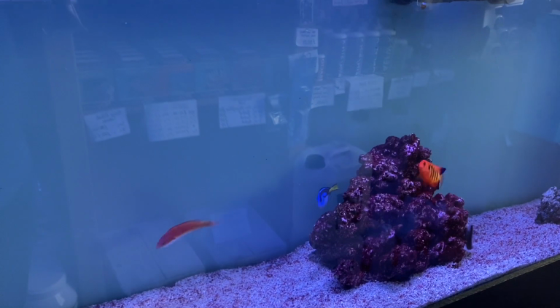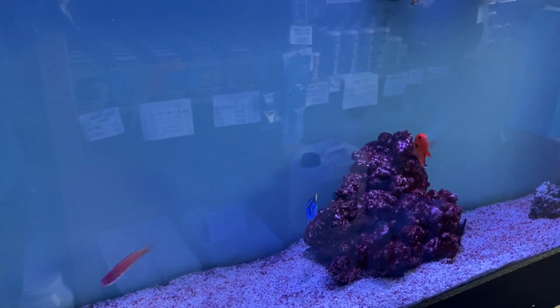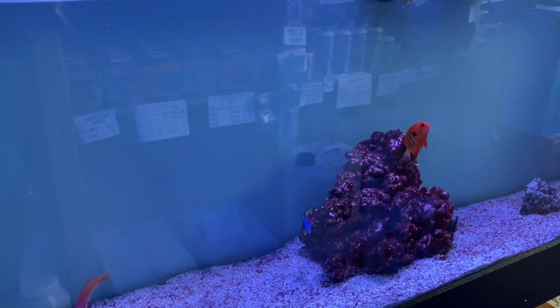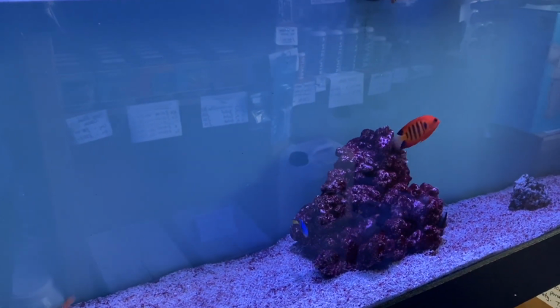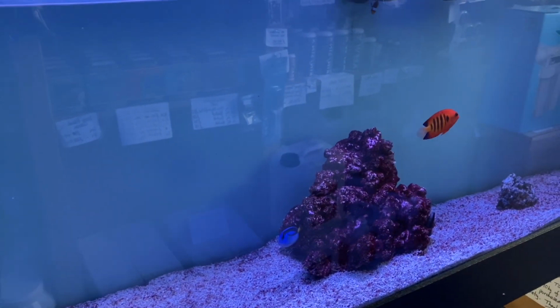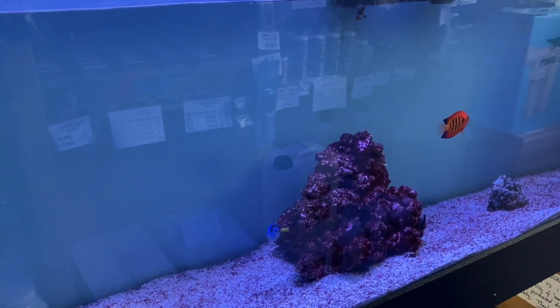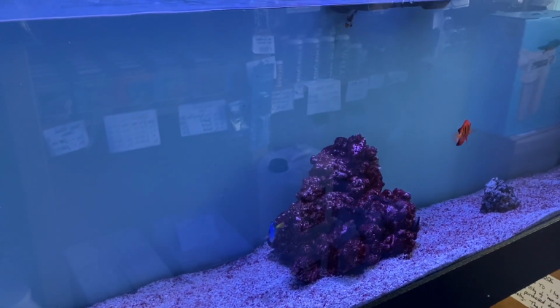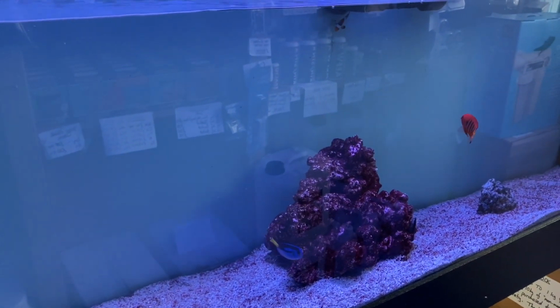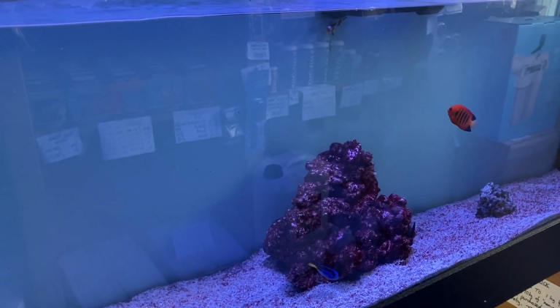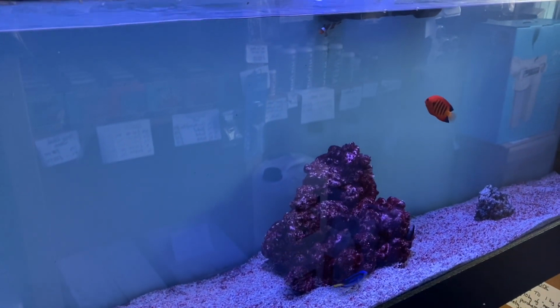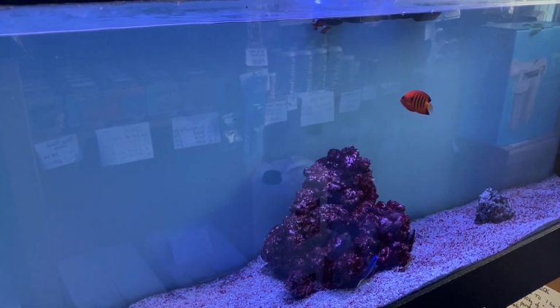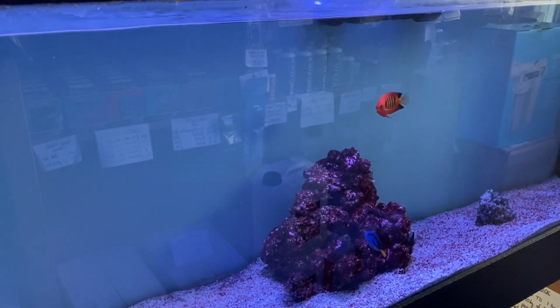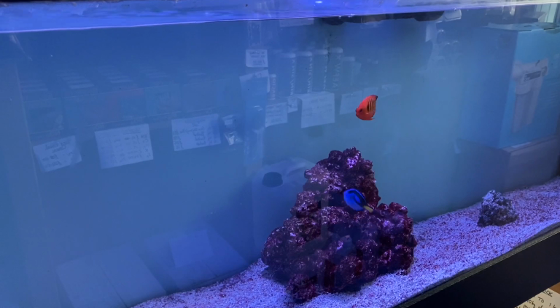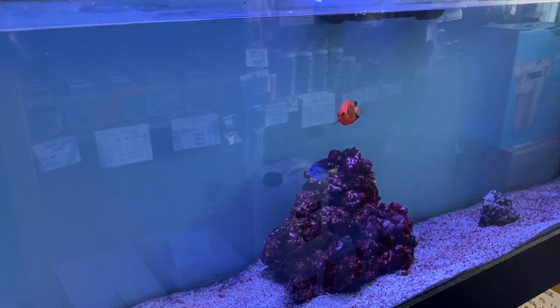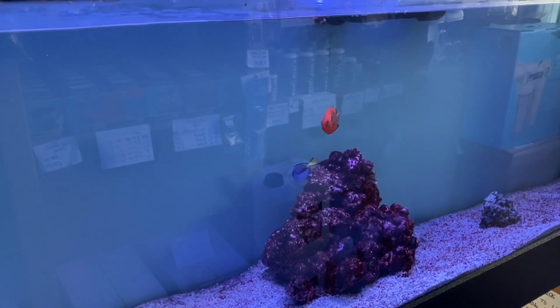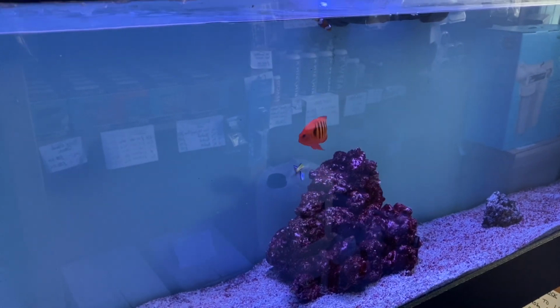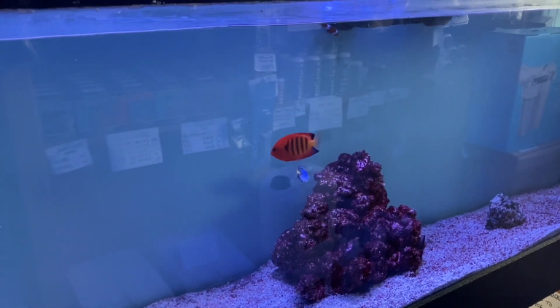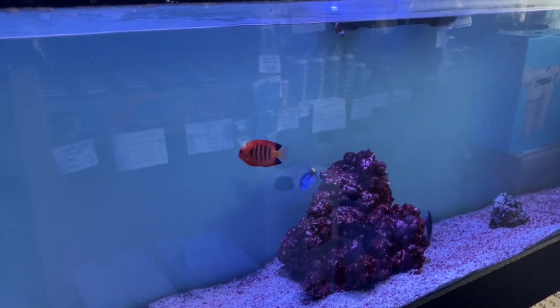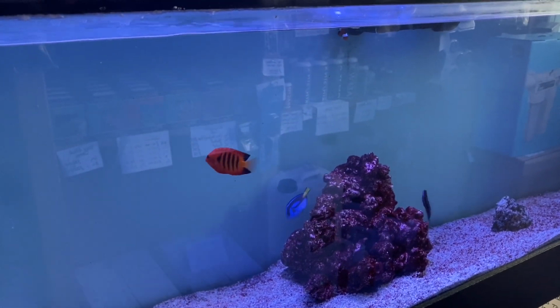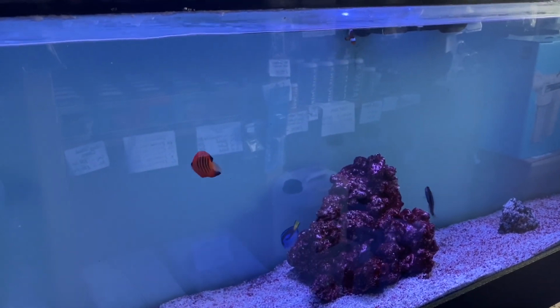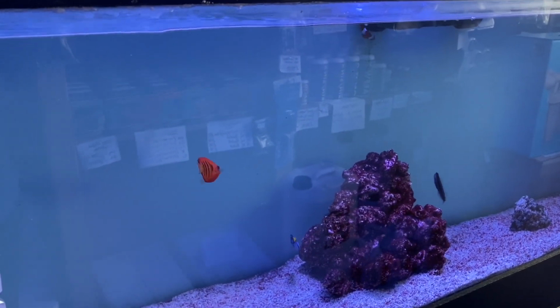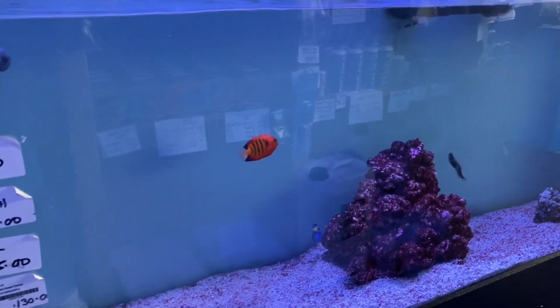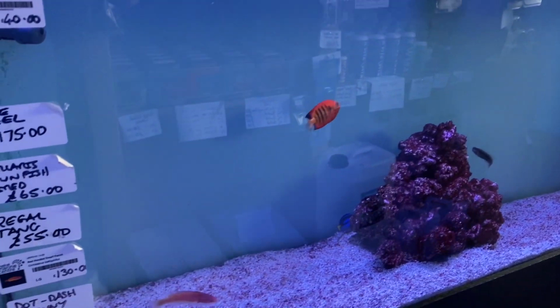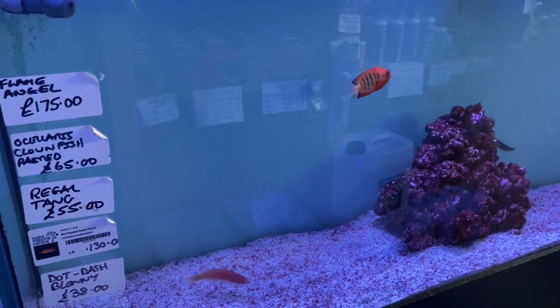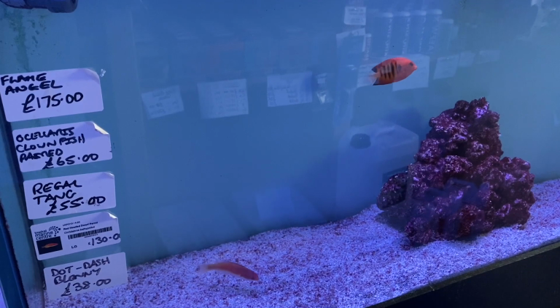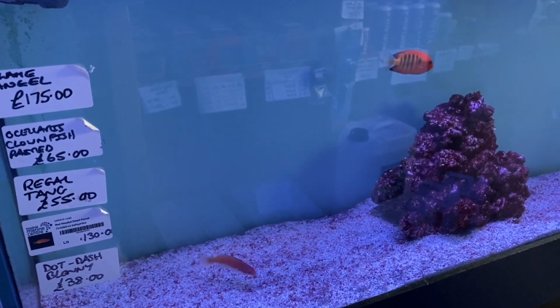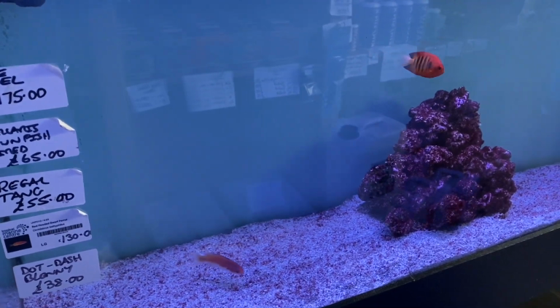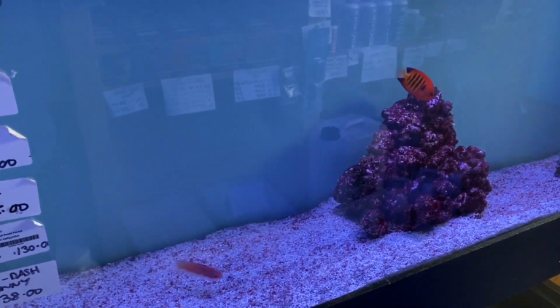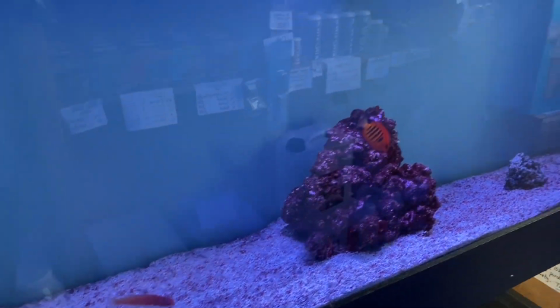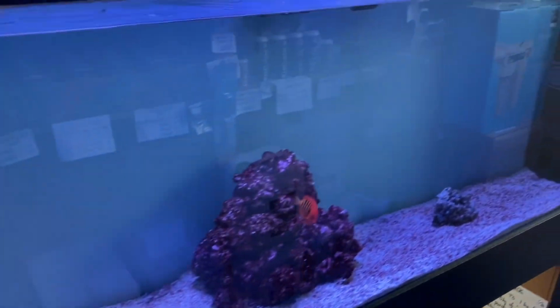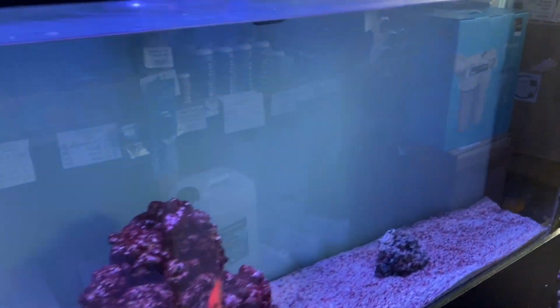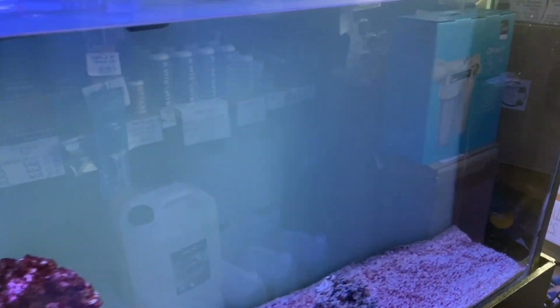And a bleeding heart wrasse. Coming down into the next aquarium and we have a long-nosed hawkfish, a flame angel, ocellaris clownfish pair, a regal tang, a red hooded dwarf parrot wrasse, a dot dash blenny, and a blue spot puffer.